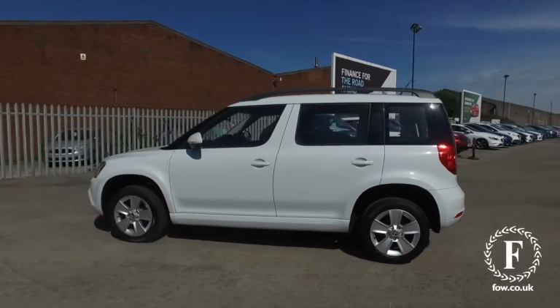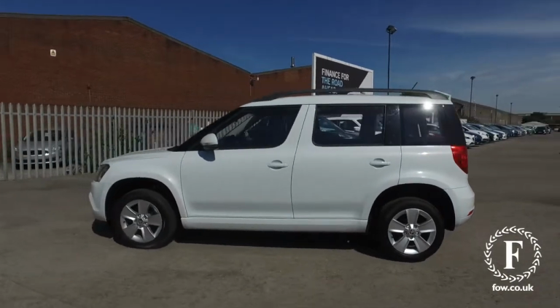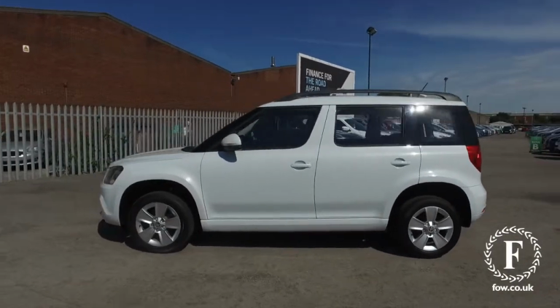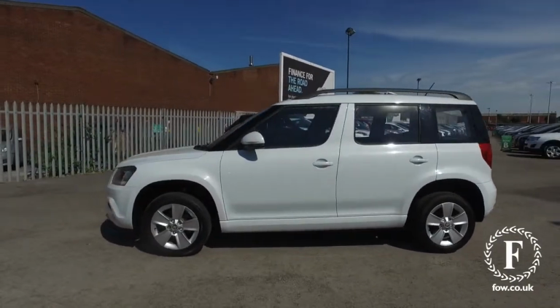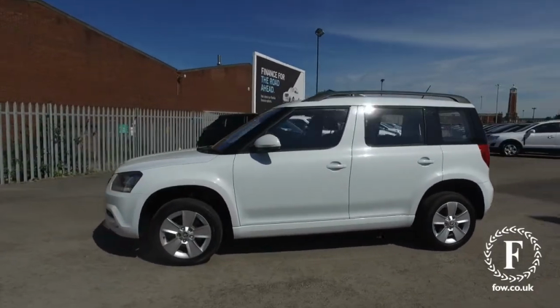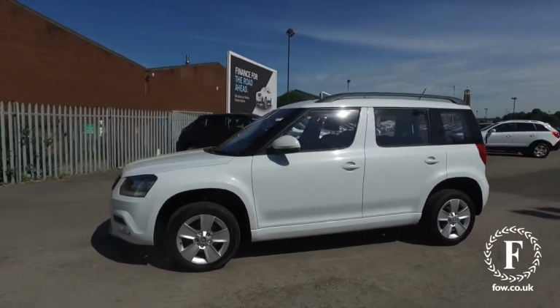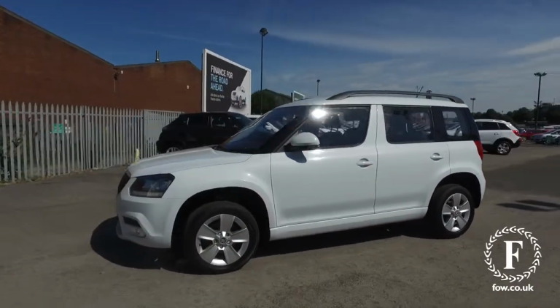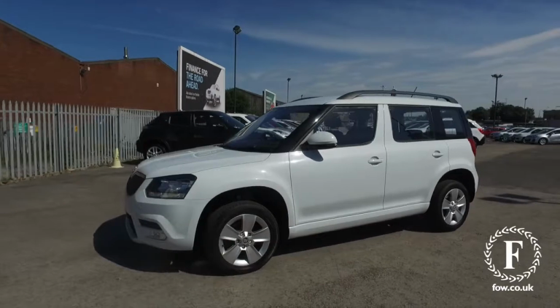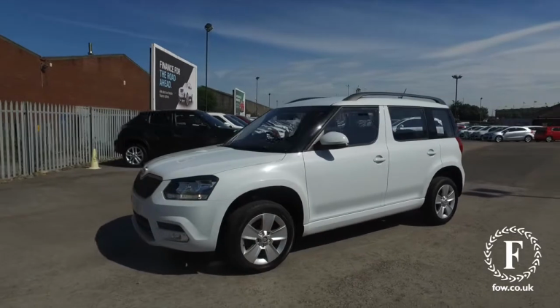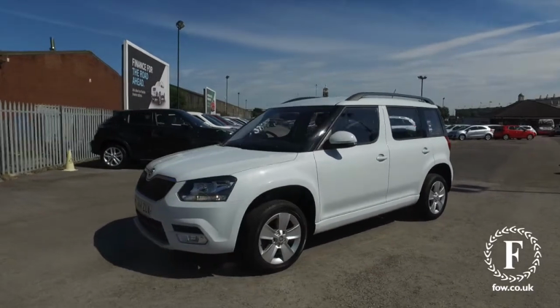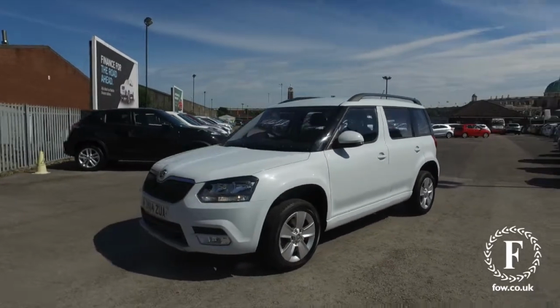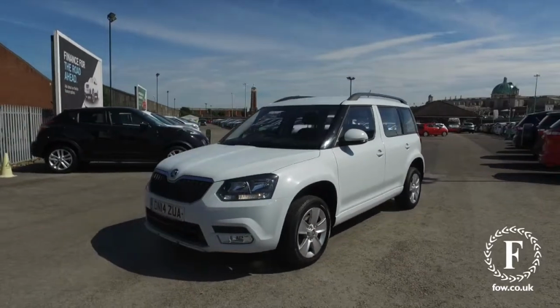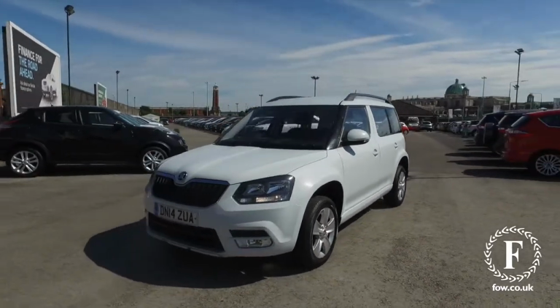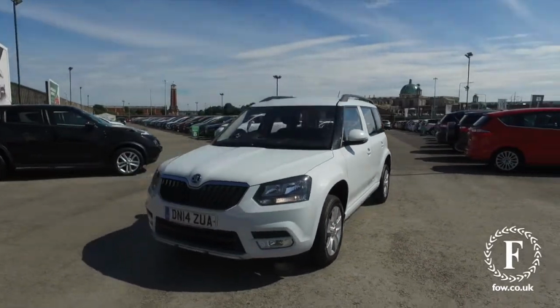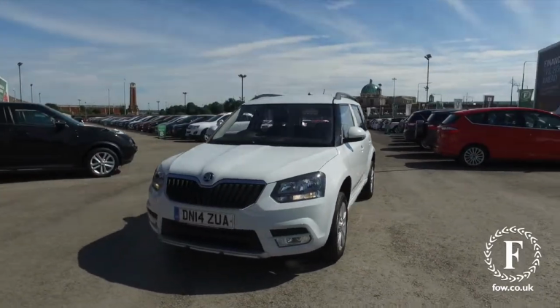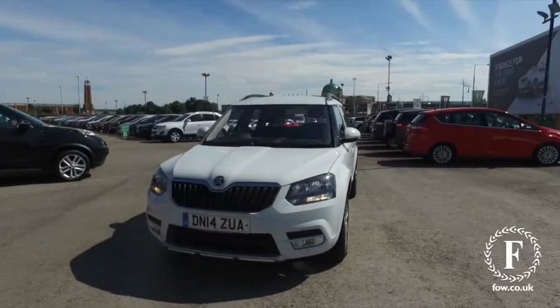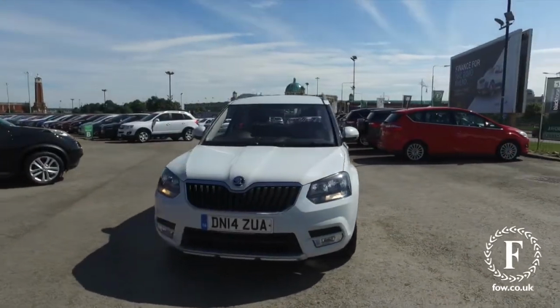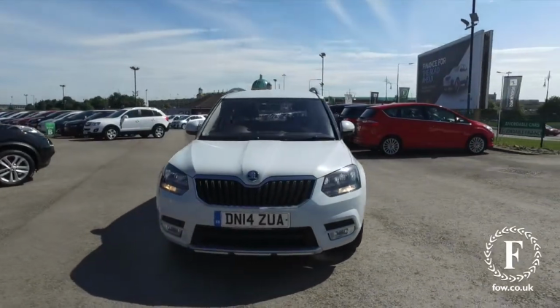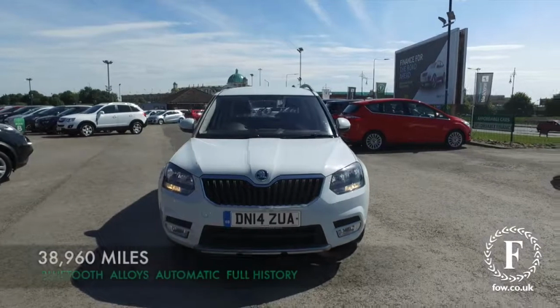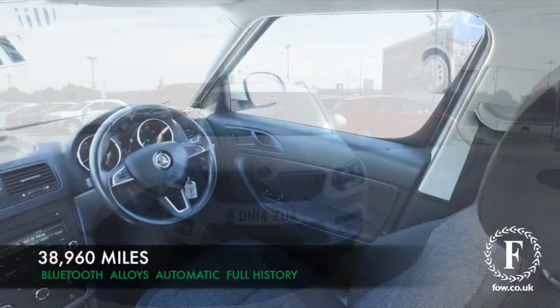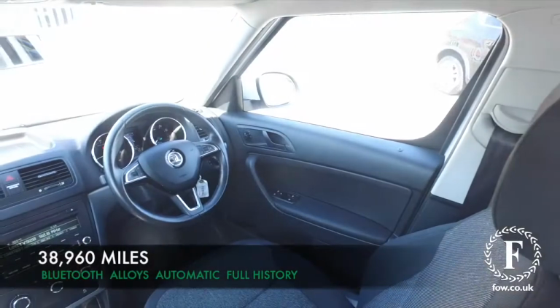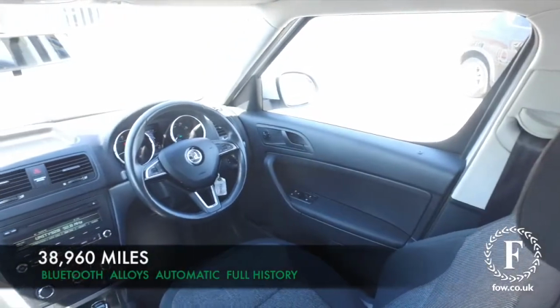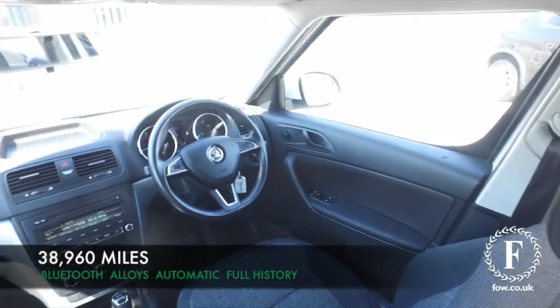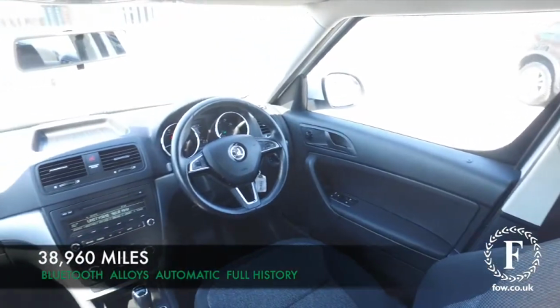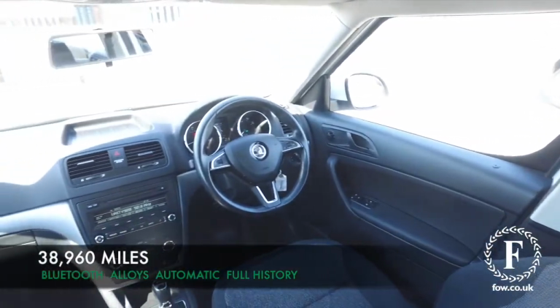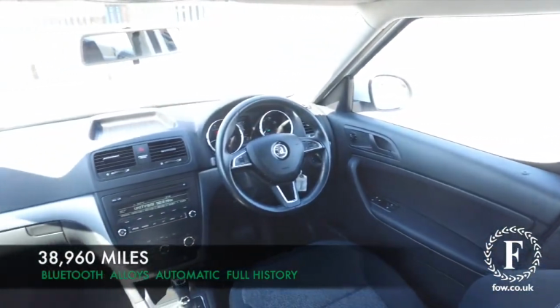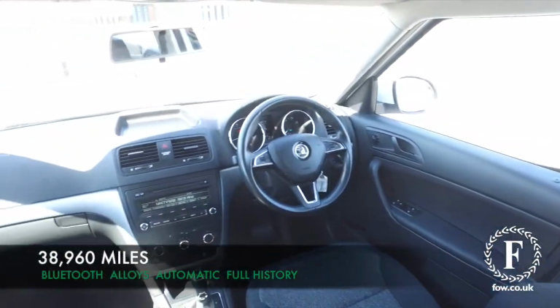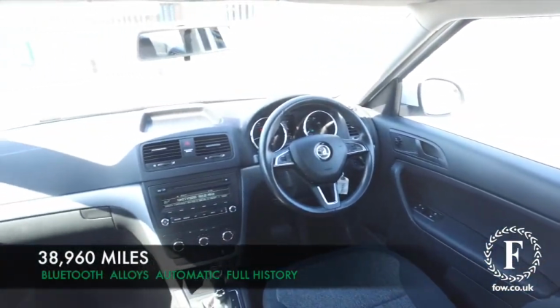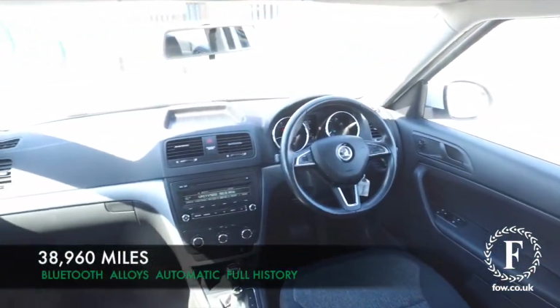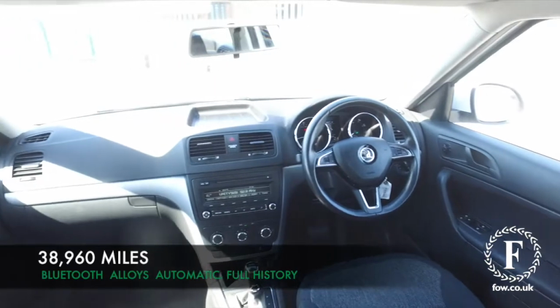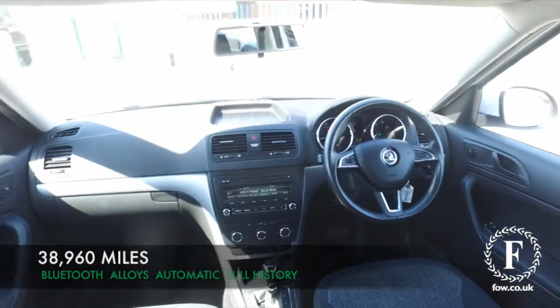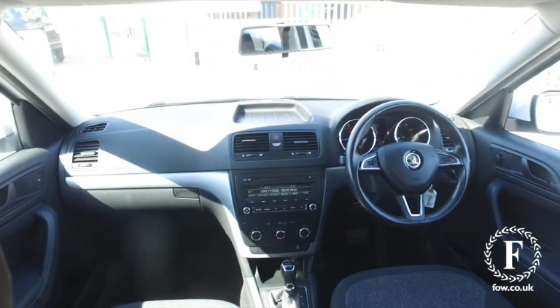It's covered about 39,000 miles and you have a full service history, which is always nice to see, with one previous owner. Auto box, so easy to drive, and mid-40s MPG combined is what's on offer, so that's not bad.